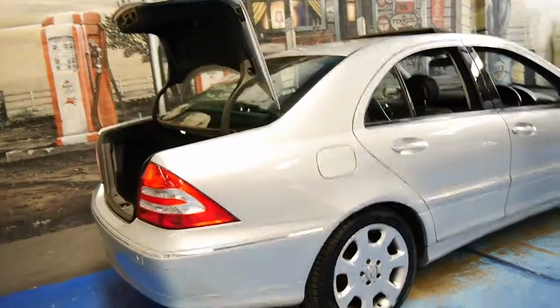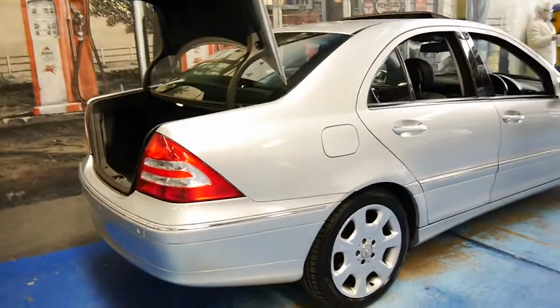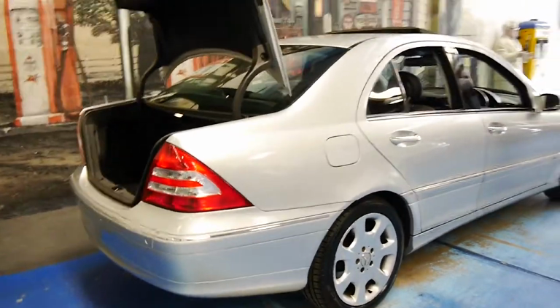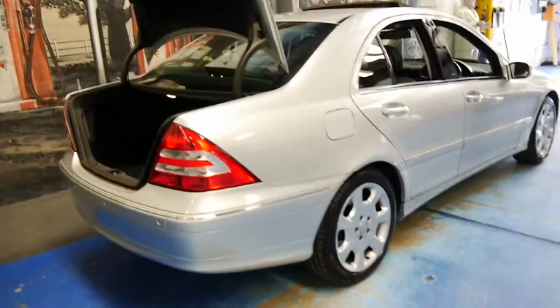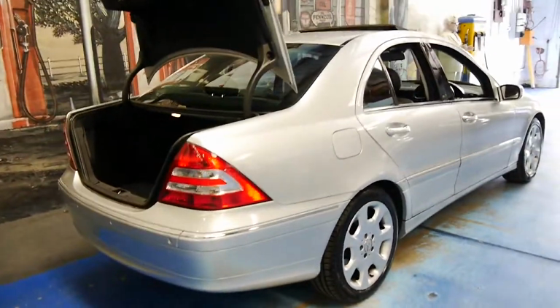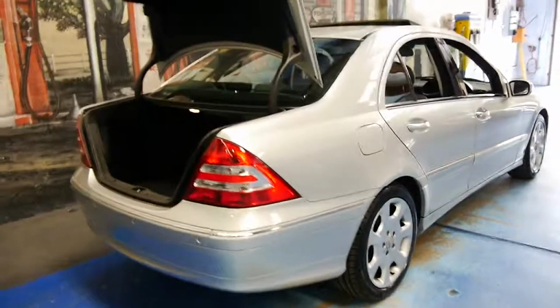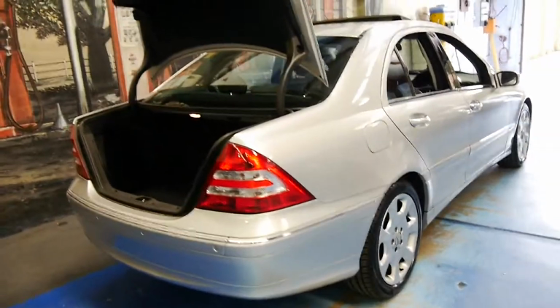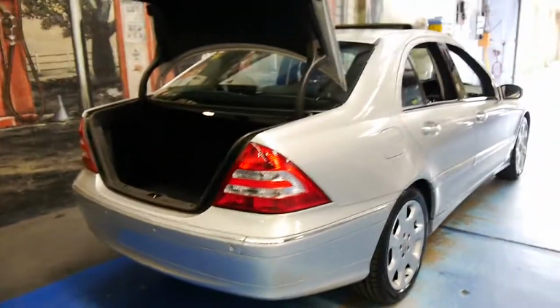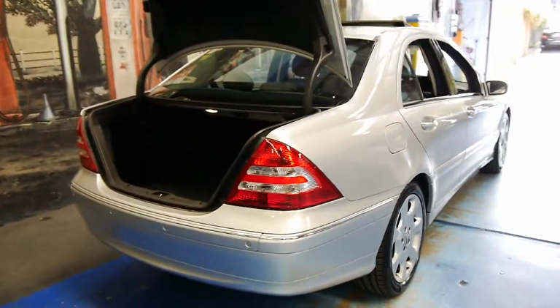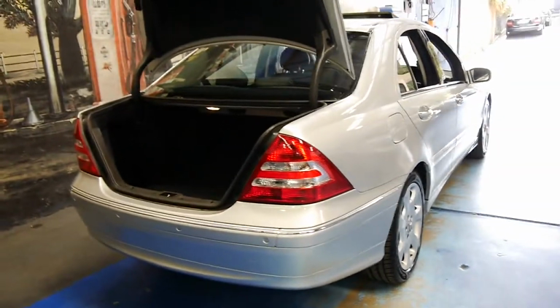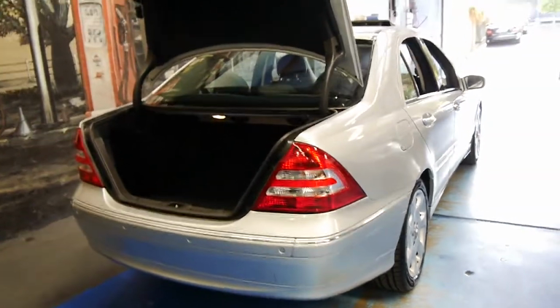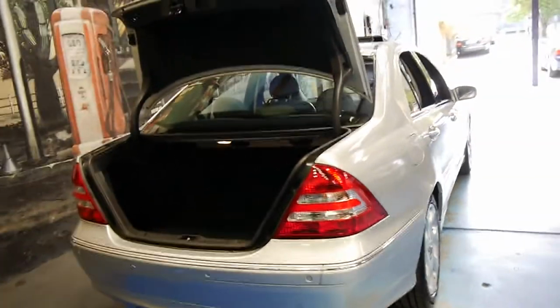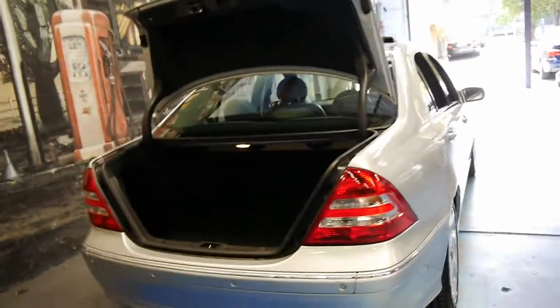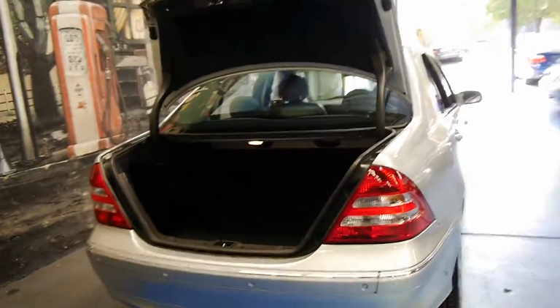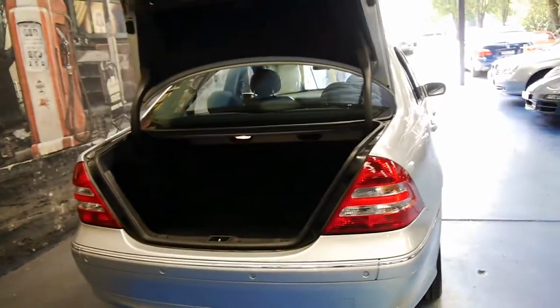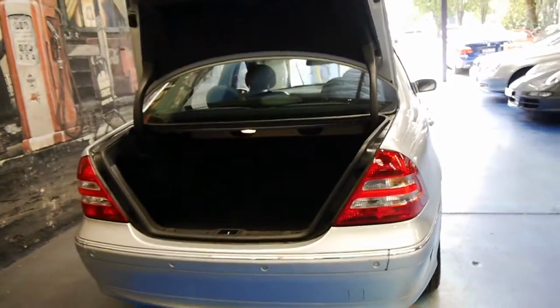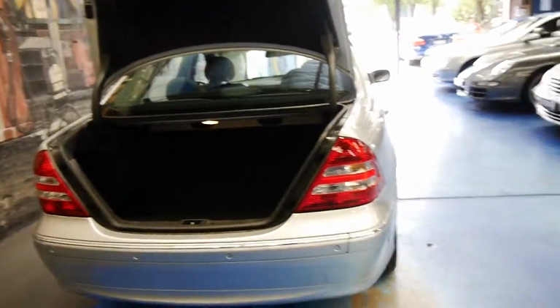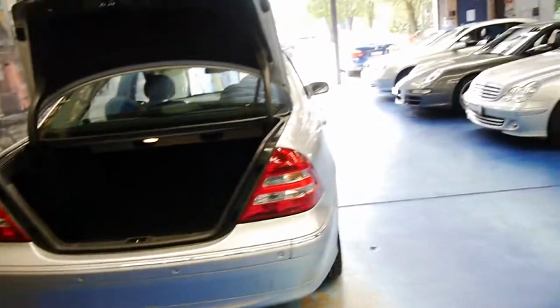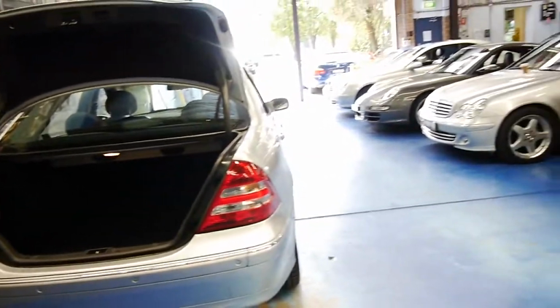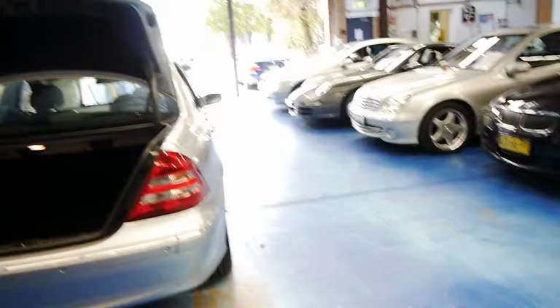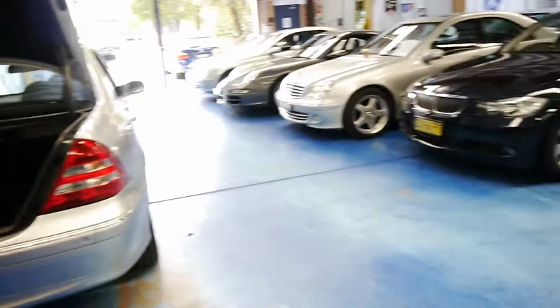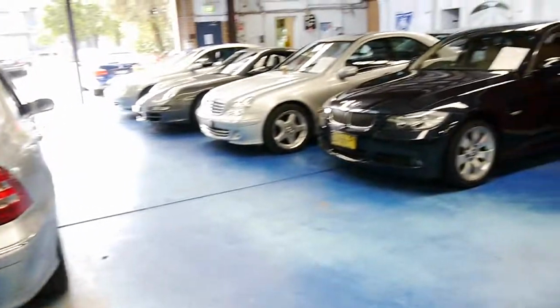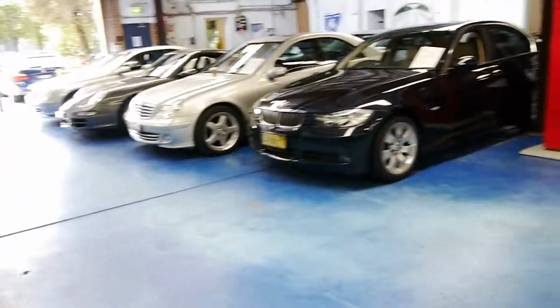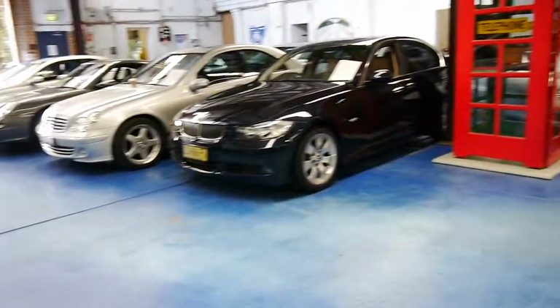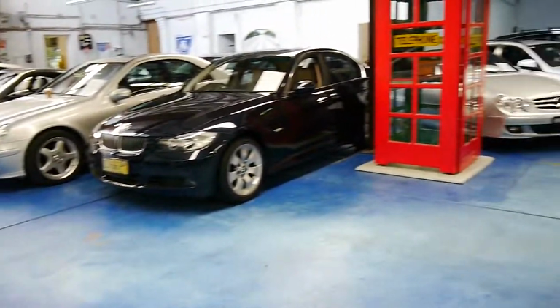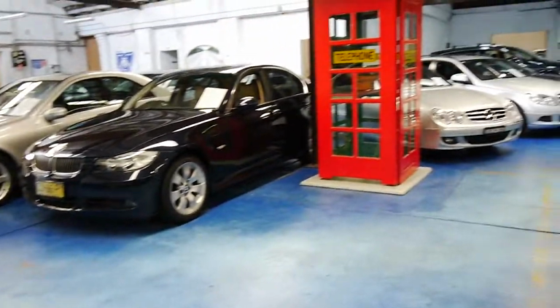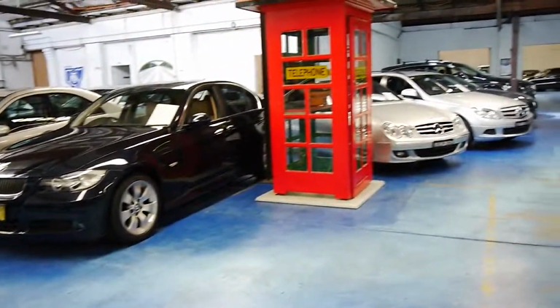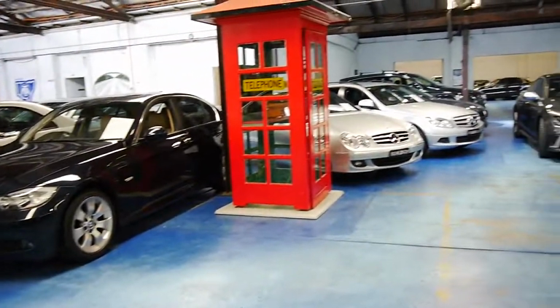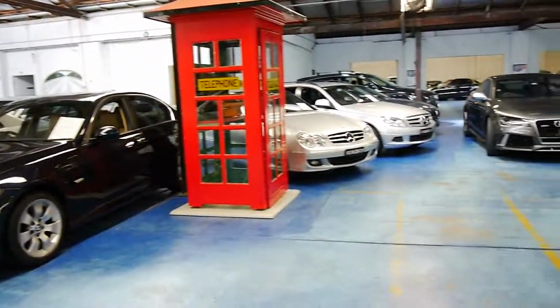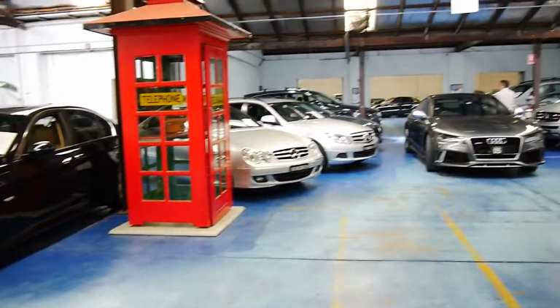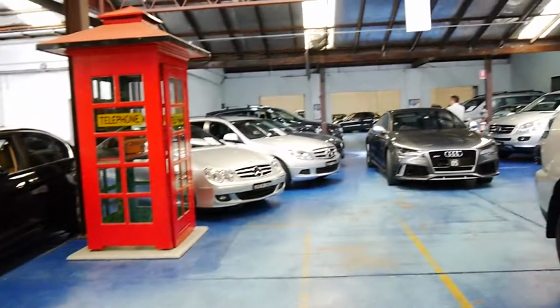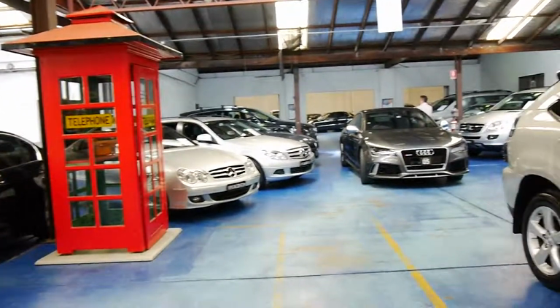And it really does drive beautifully — I've driven it myself. Thanks again for watching. We do specialise in European cars; we have a number of Mercedes, BMWs and Audis in stock.